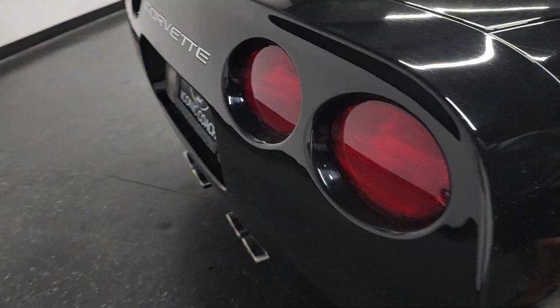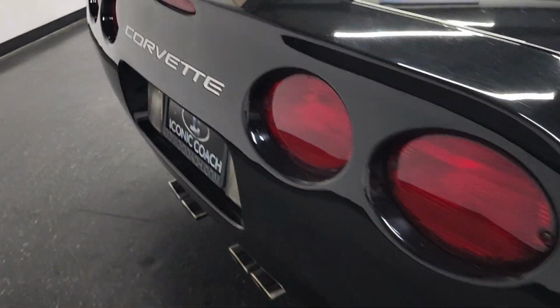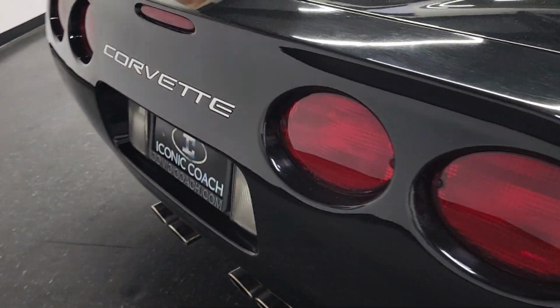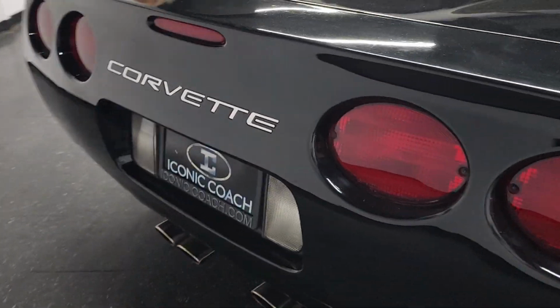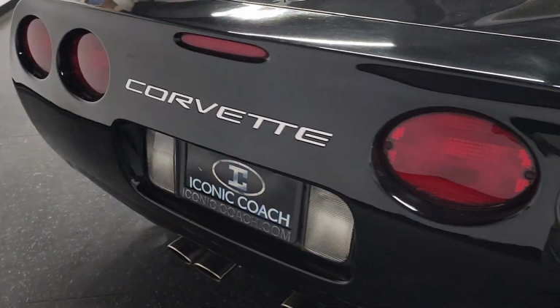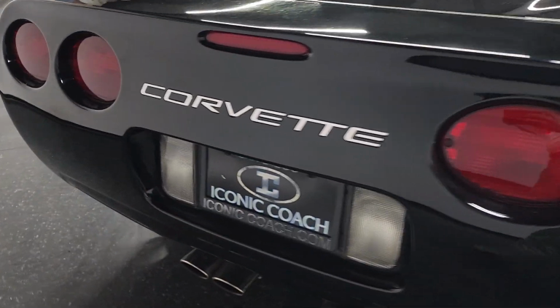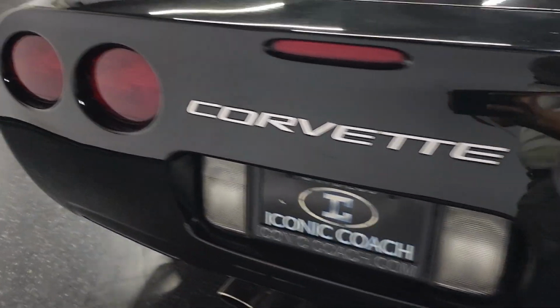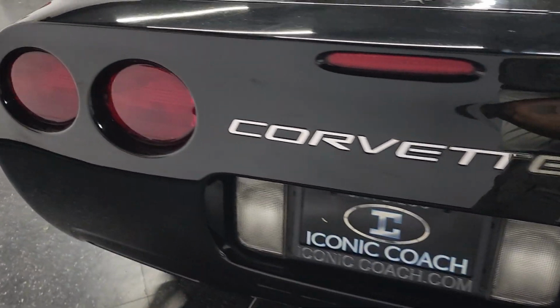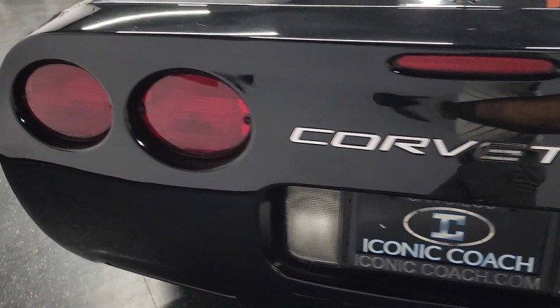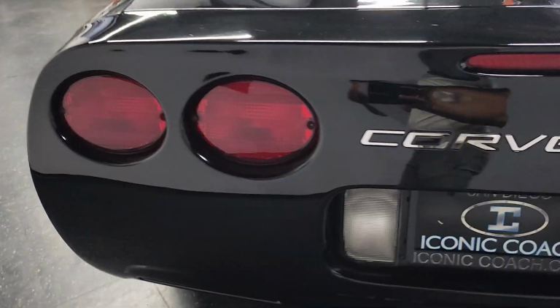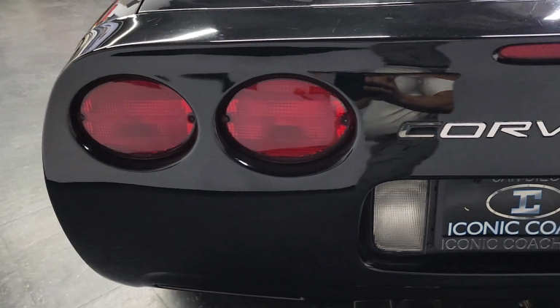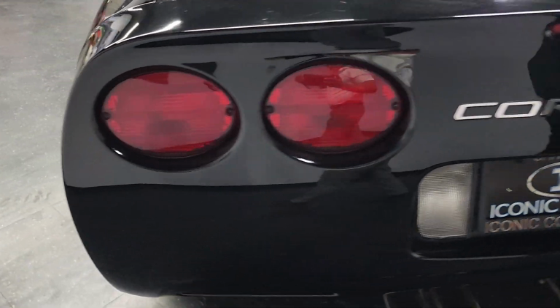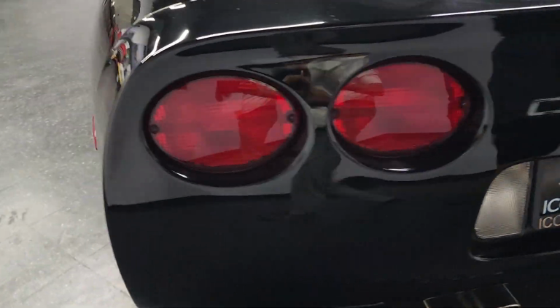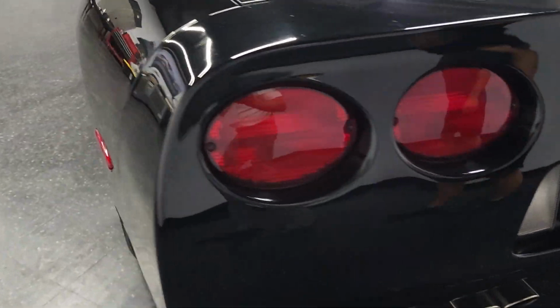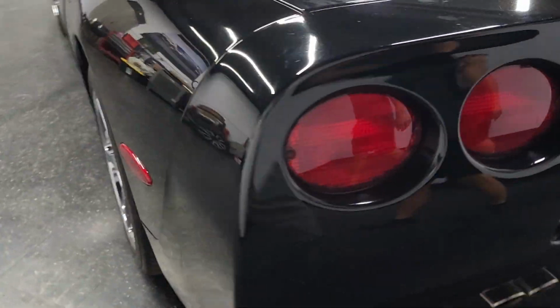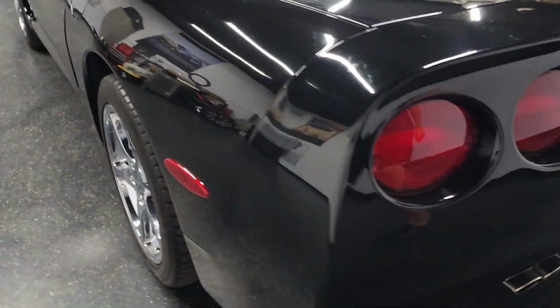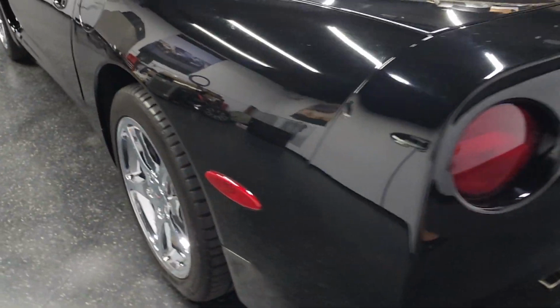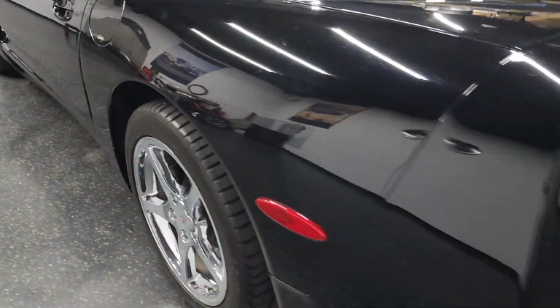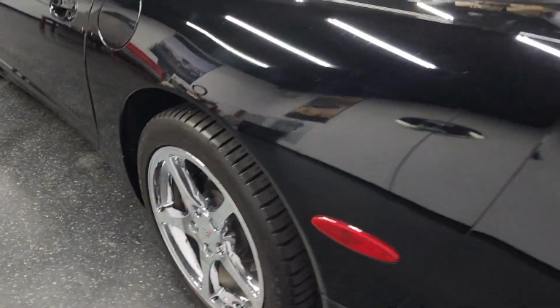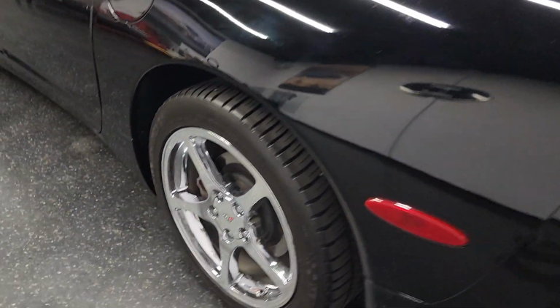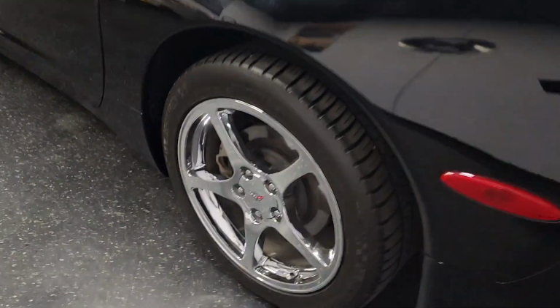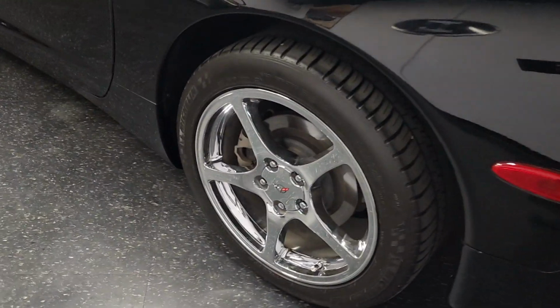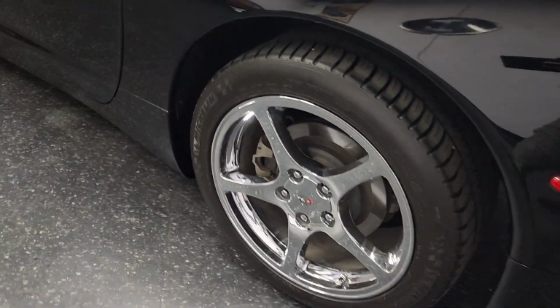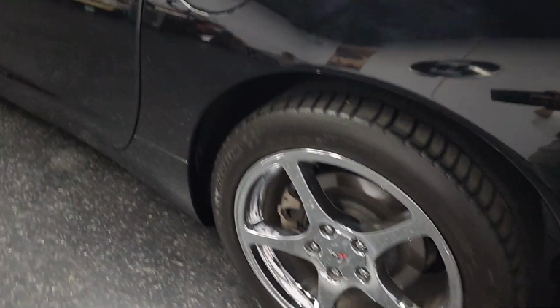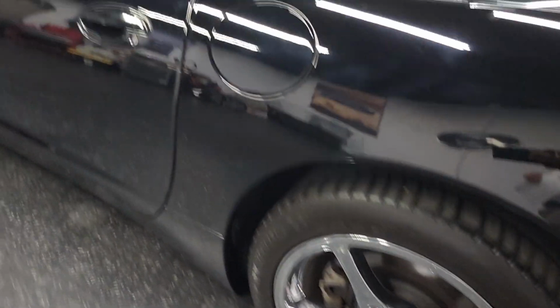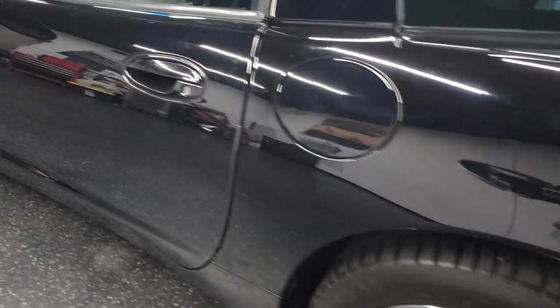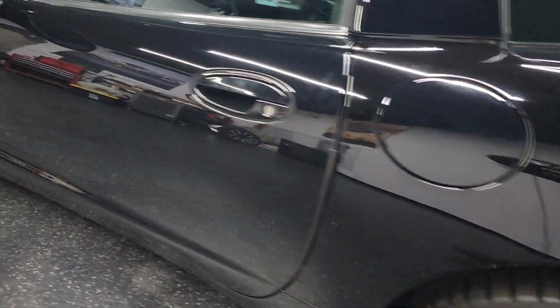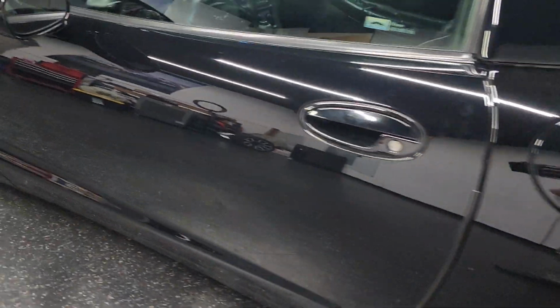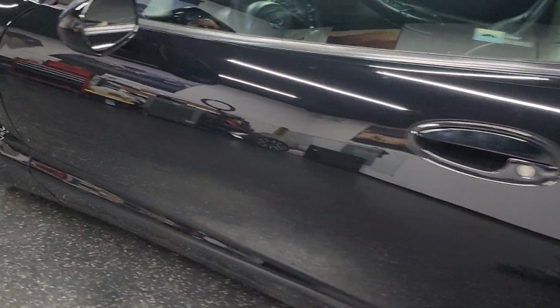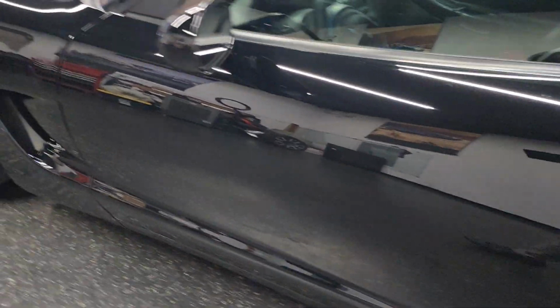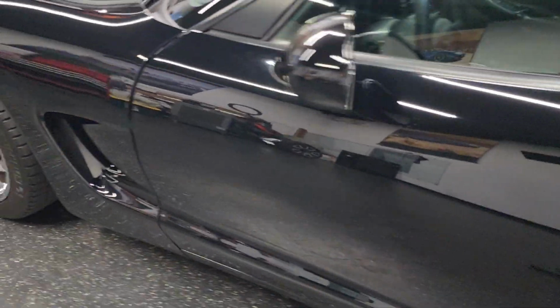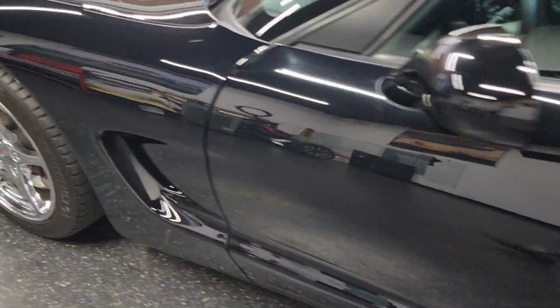This is dual zone climate, fog lamps, 8-cylinder, clean Carfax, chrome wheels, Targa top.